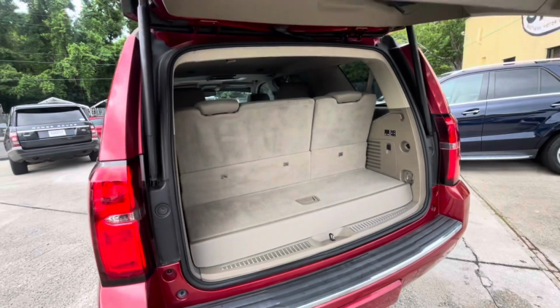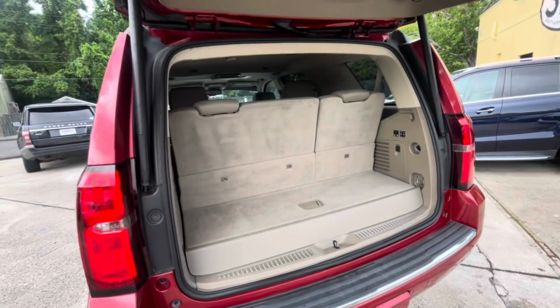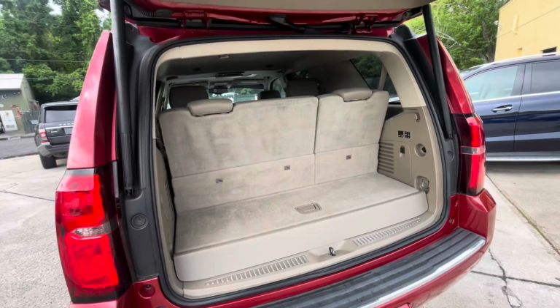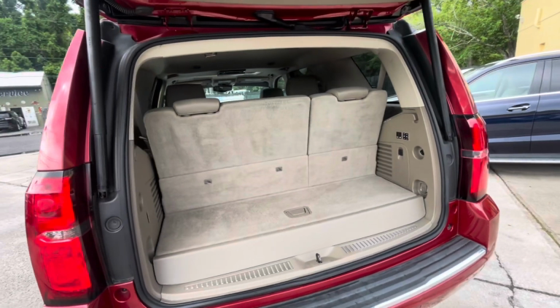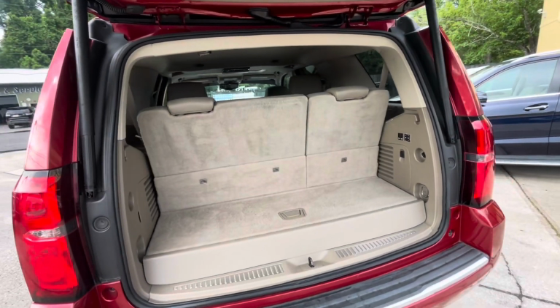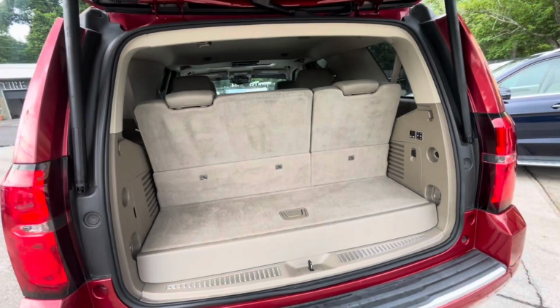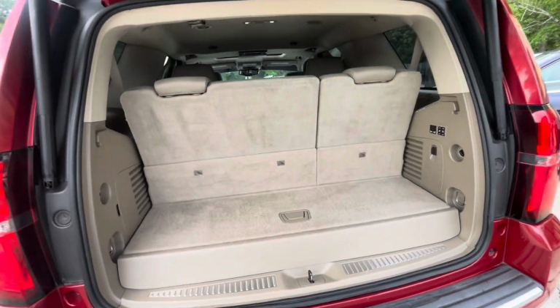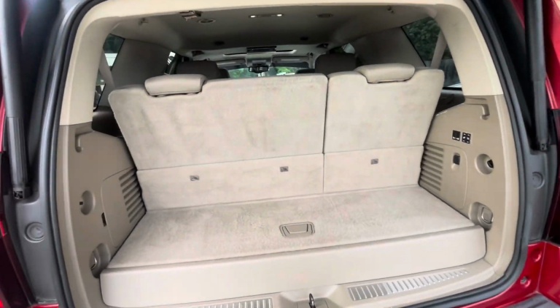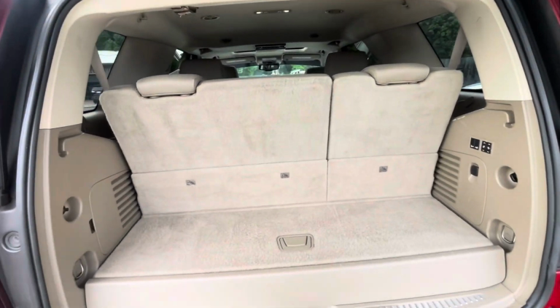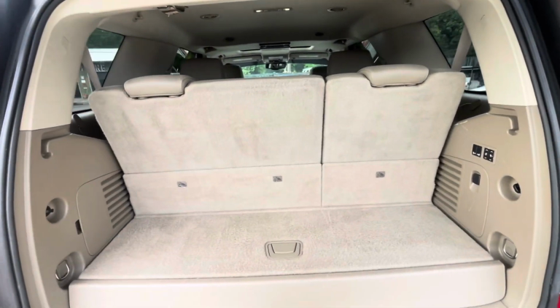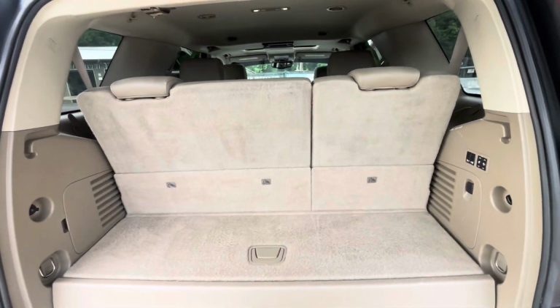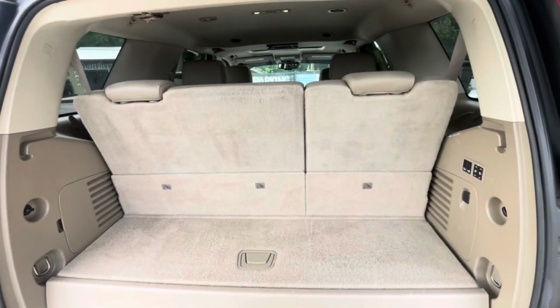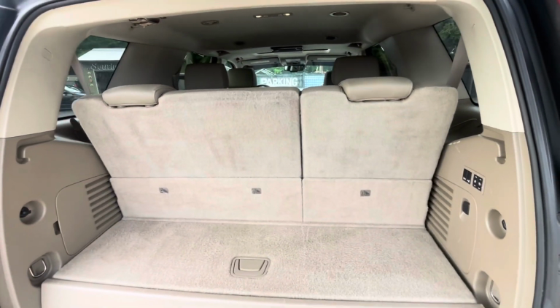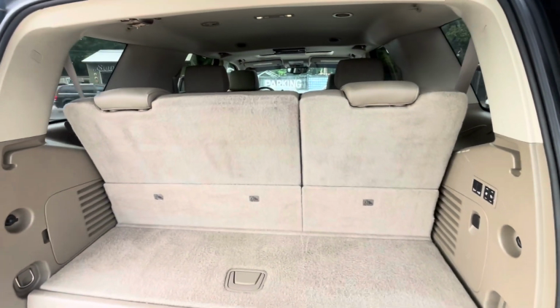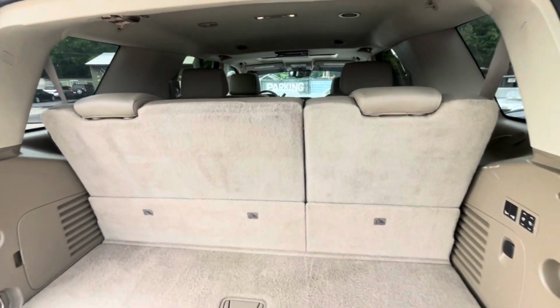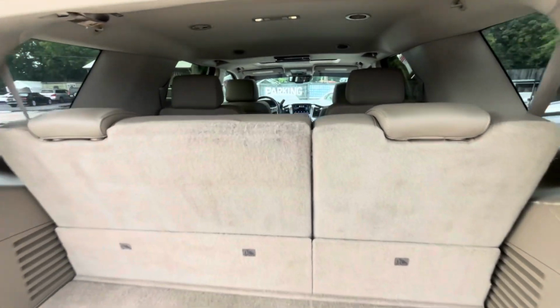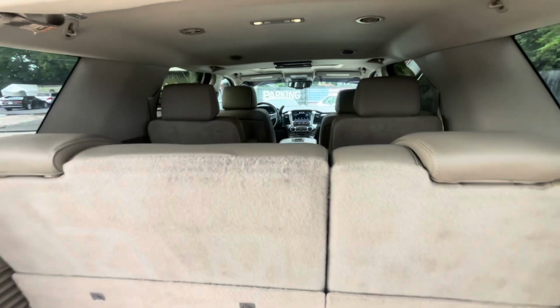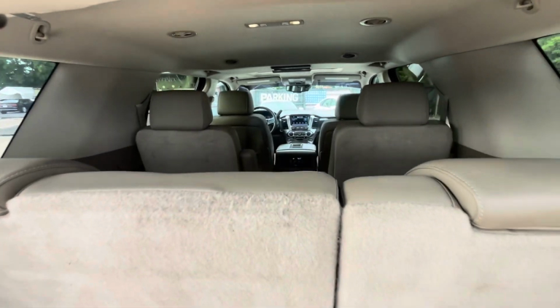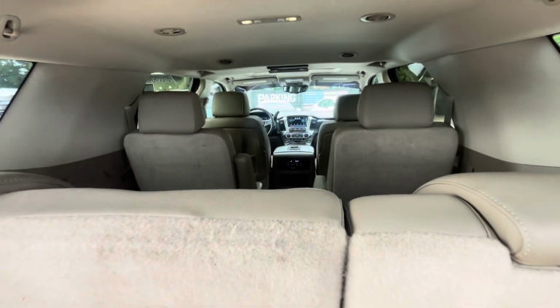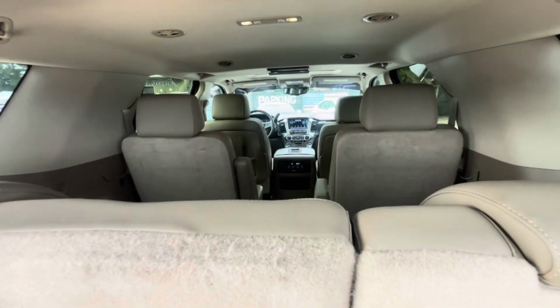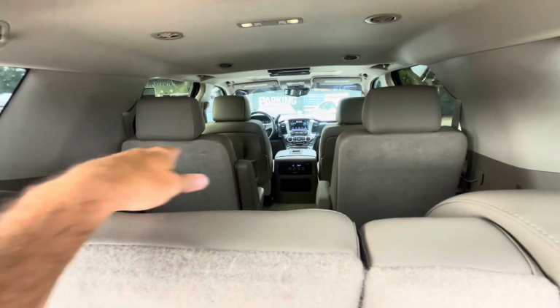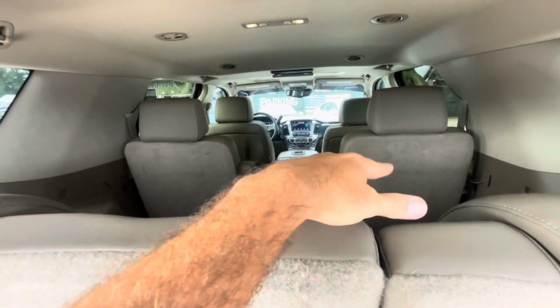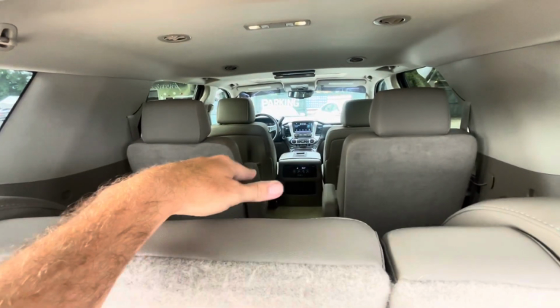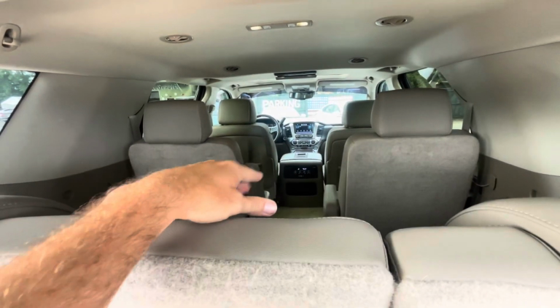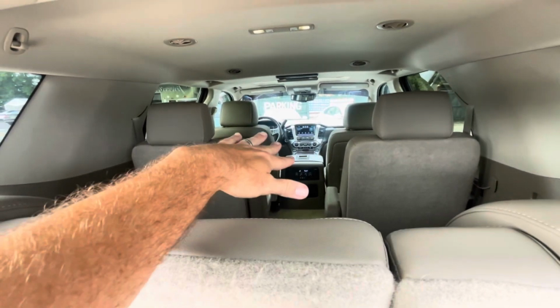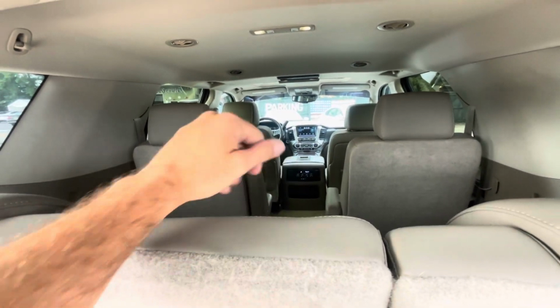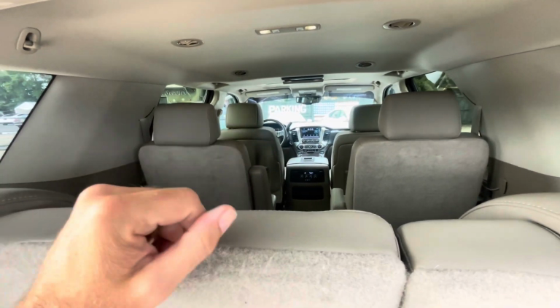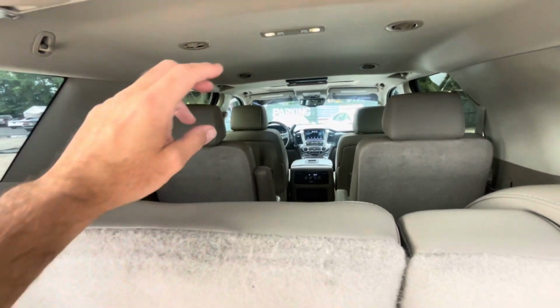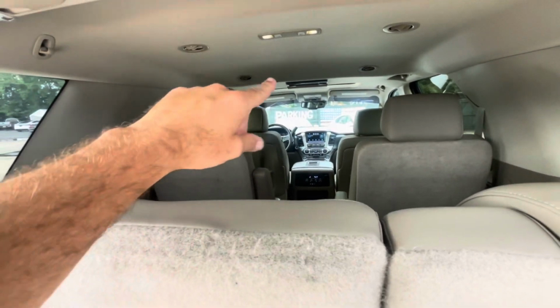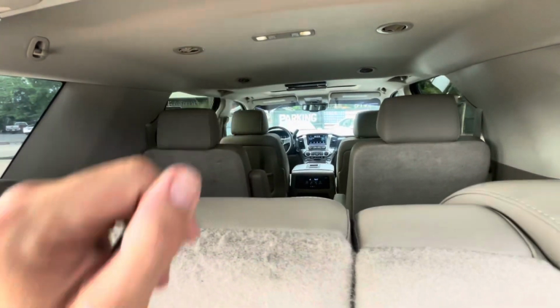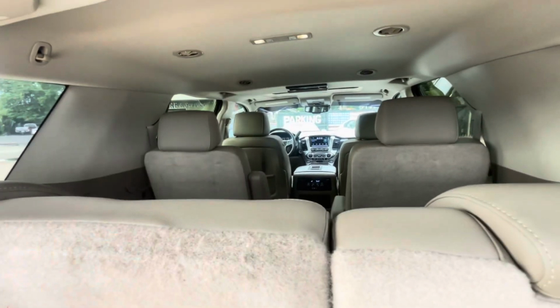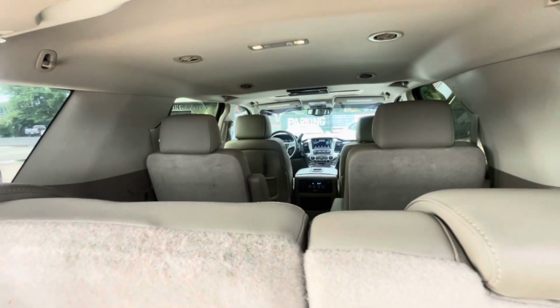Third-row seats, of course. You can also fold them or lay them down if you need more room. Got the captain's-row seats in the second row. Got the nav screen and the DVD right up top.